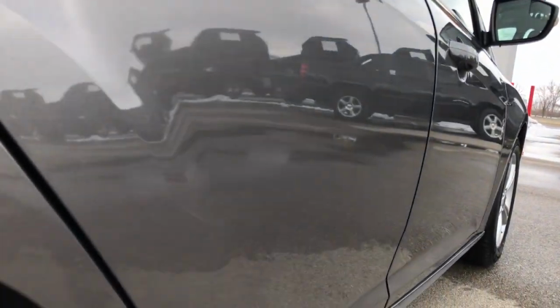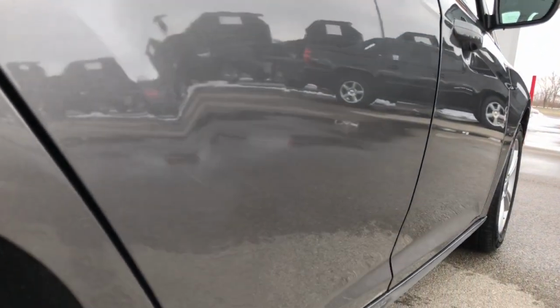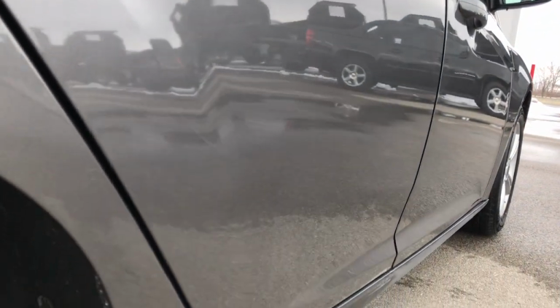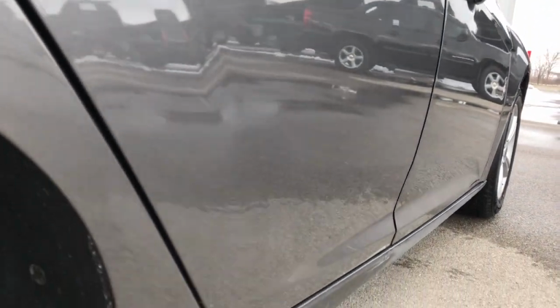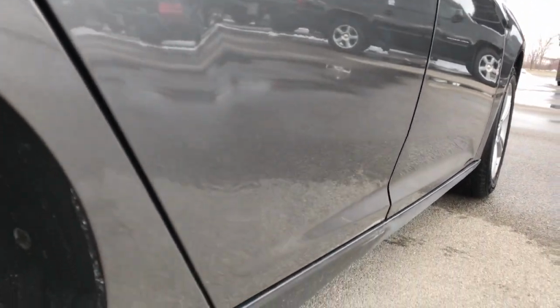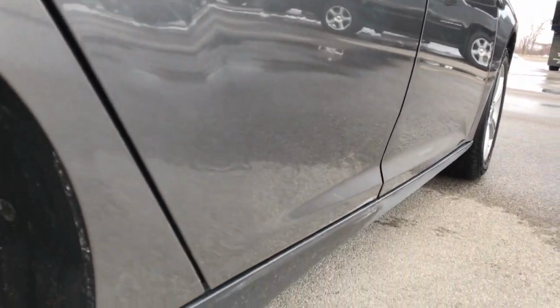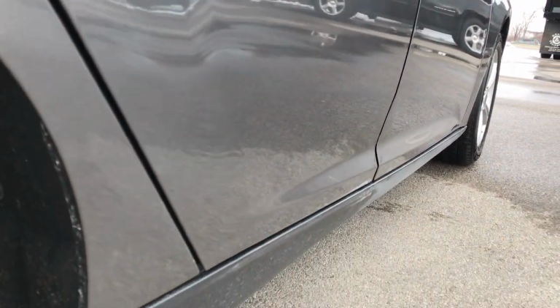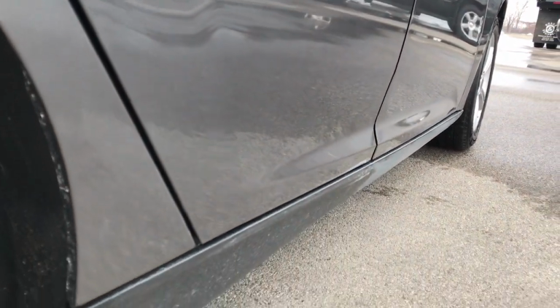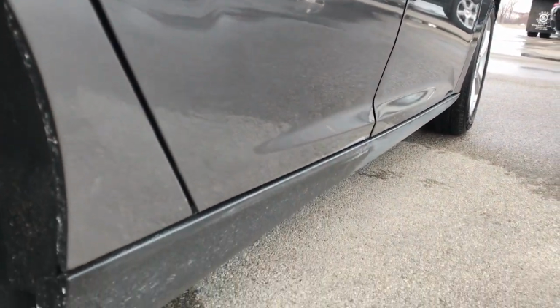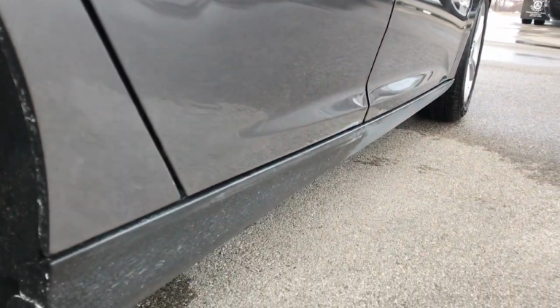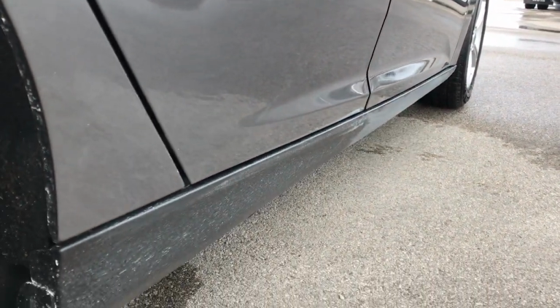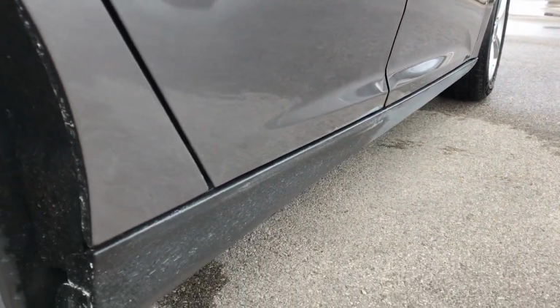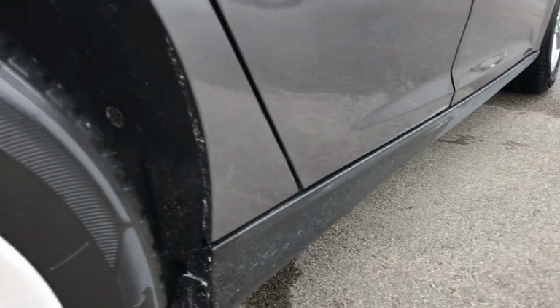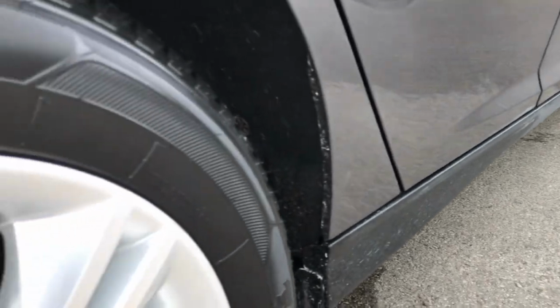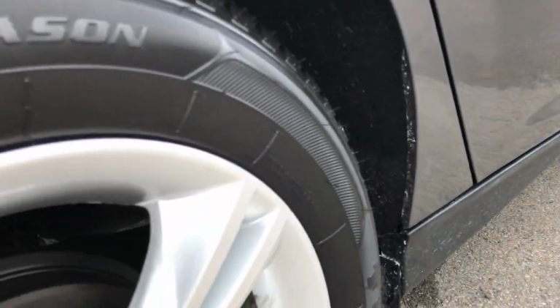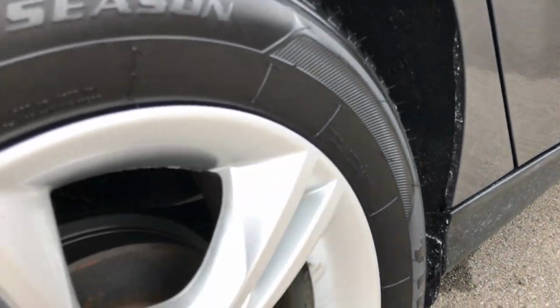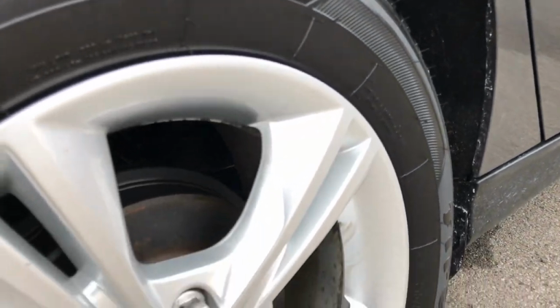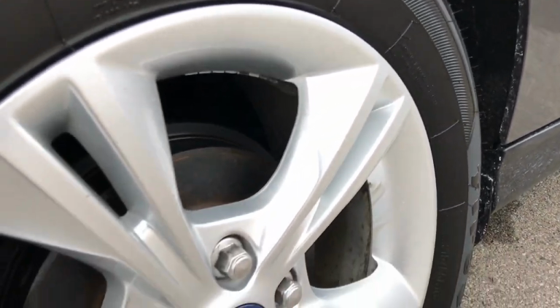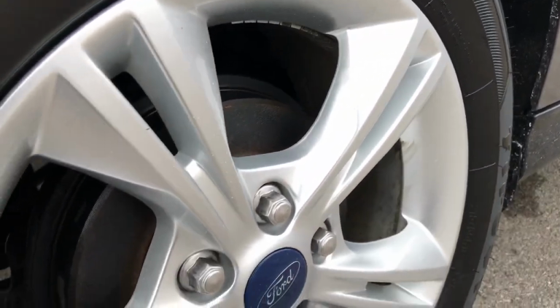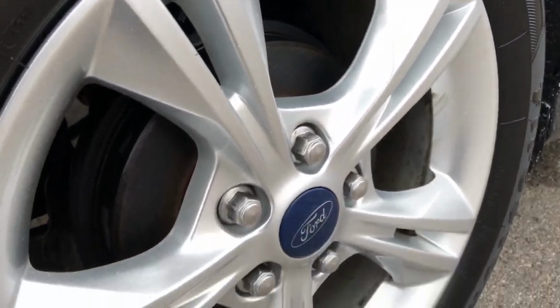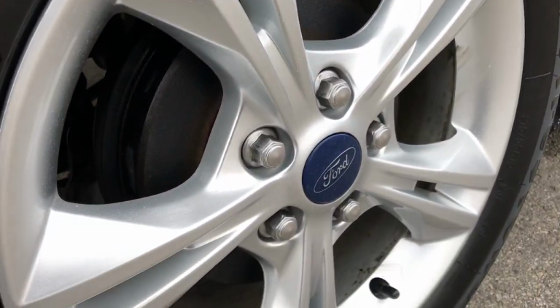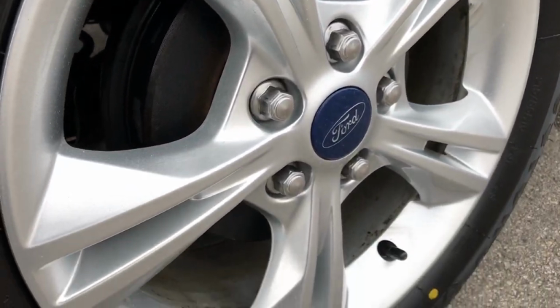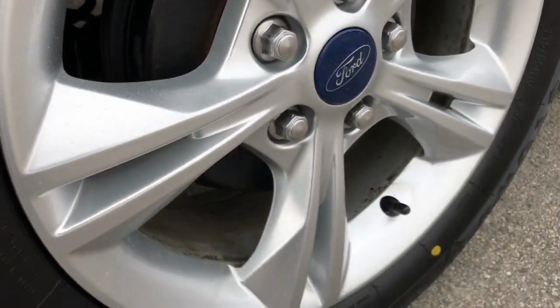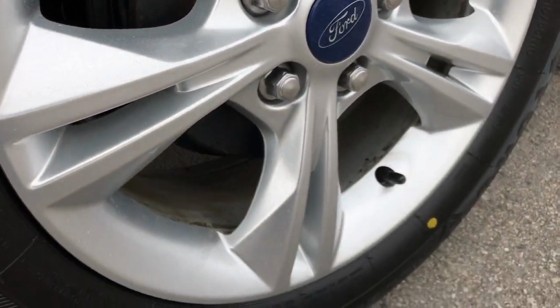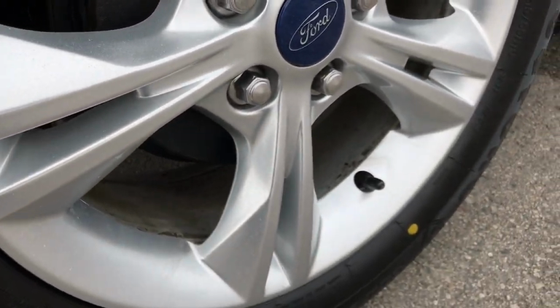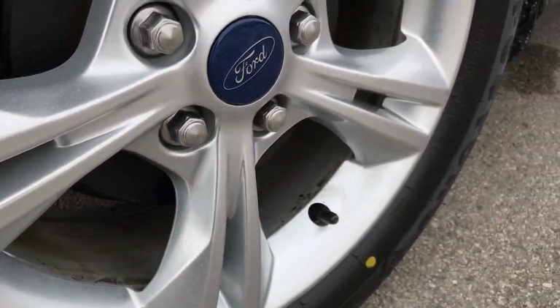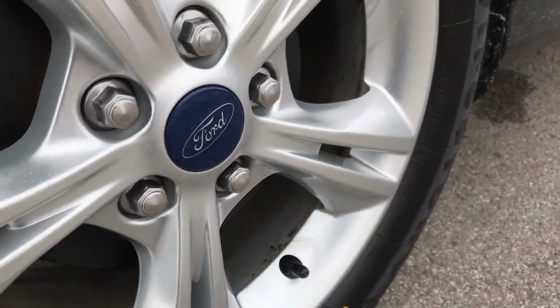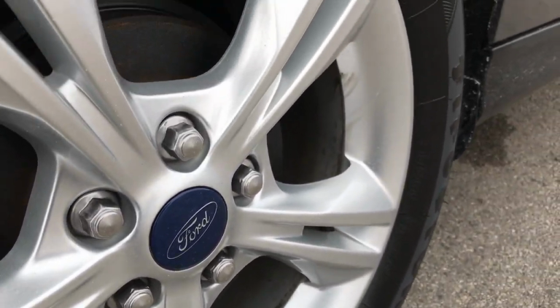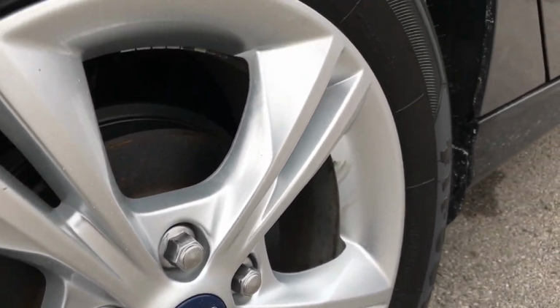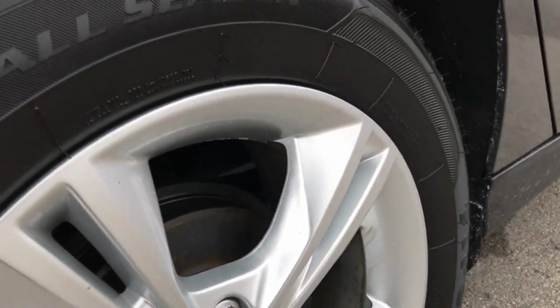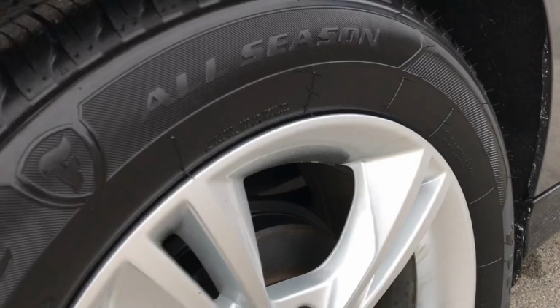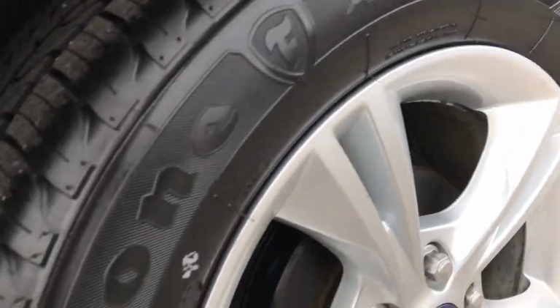We want to make sure you get the most accurate representation of the vehicles possible, so that when you get here, there are absolutely no surprises and you'll be 100% ready to go.